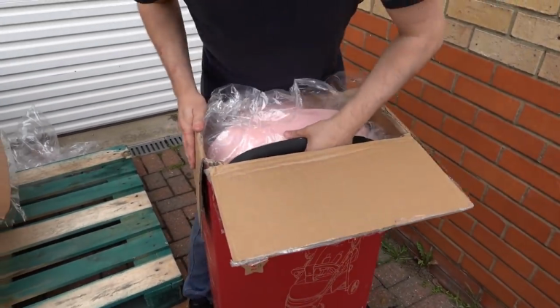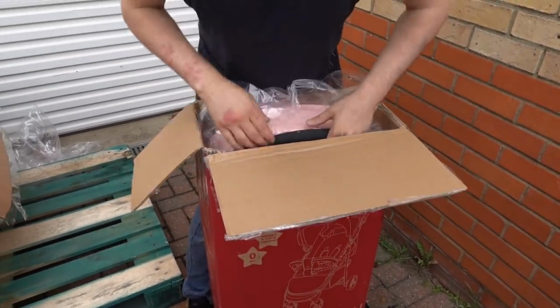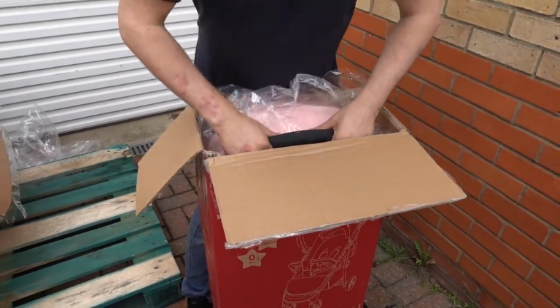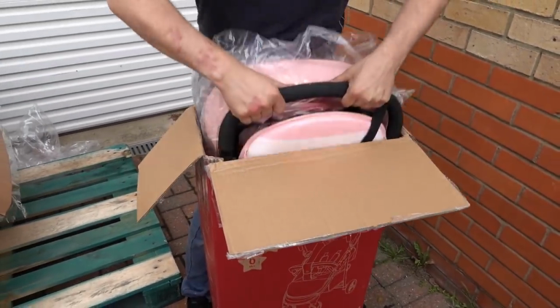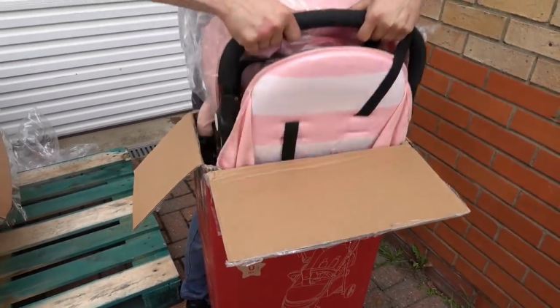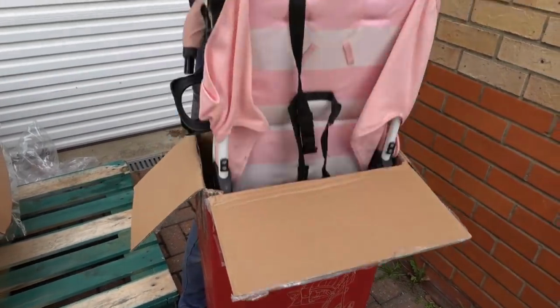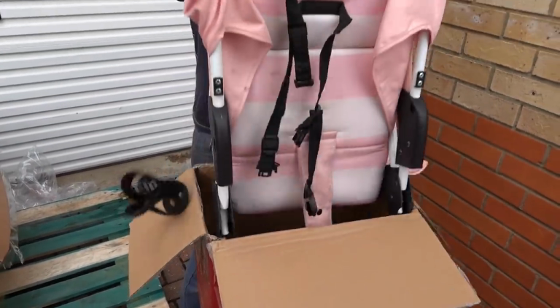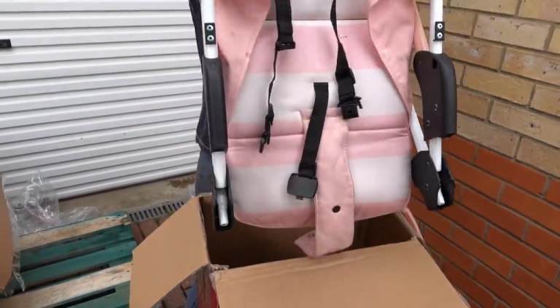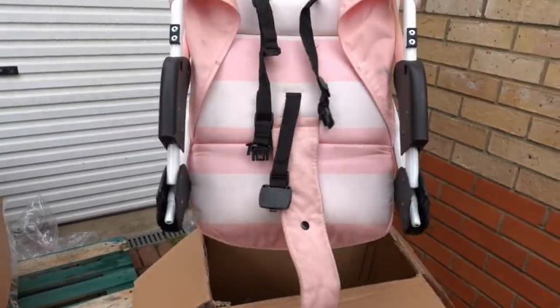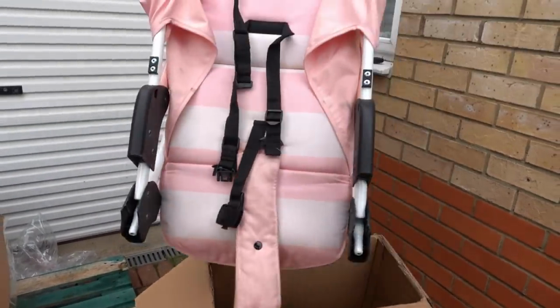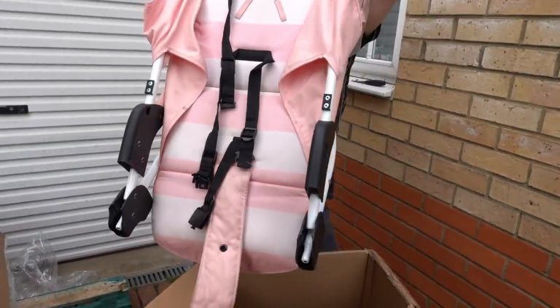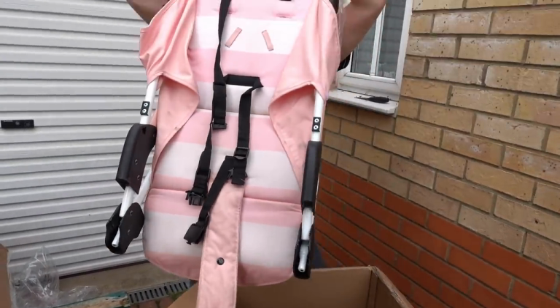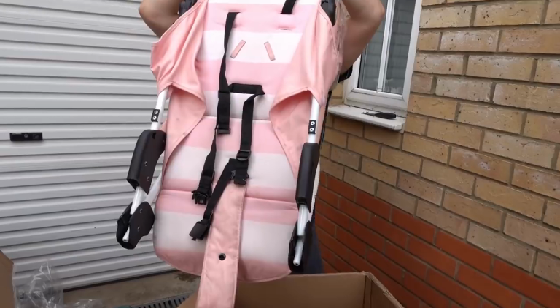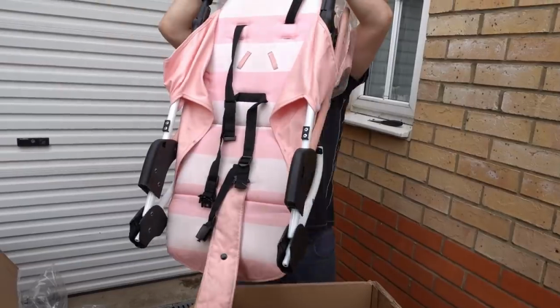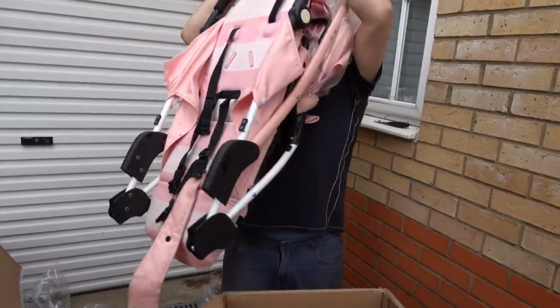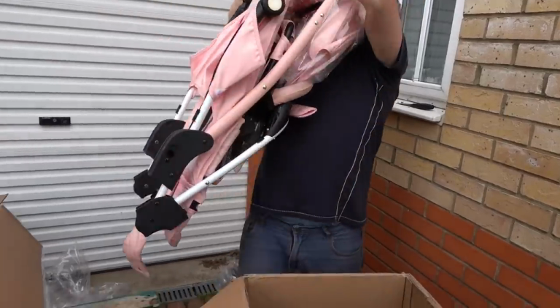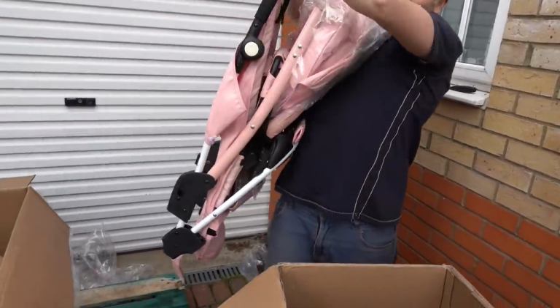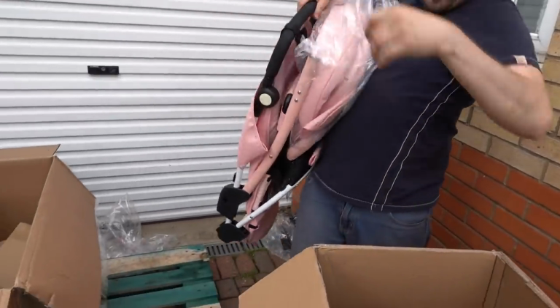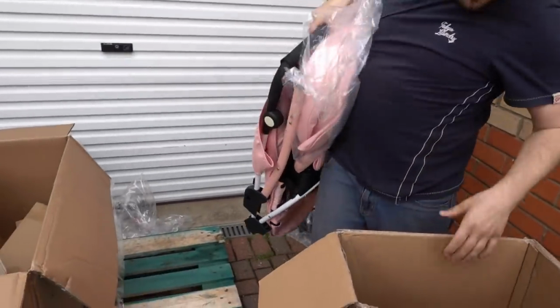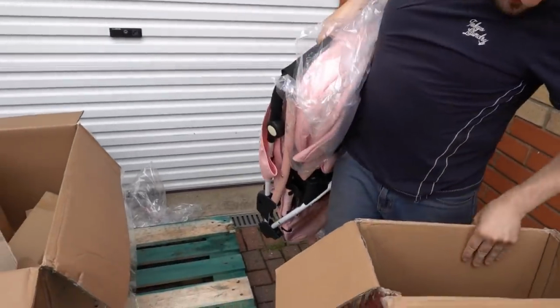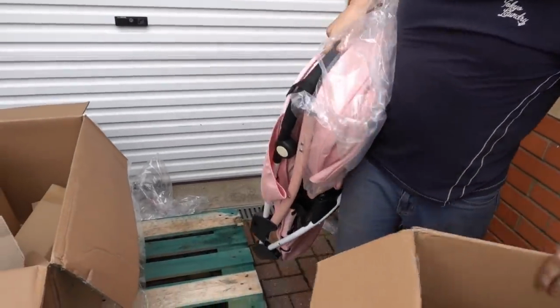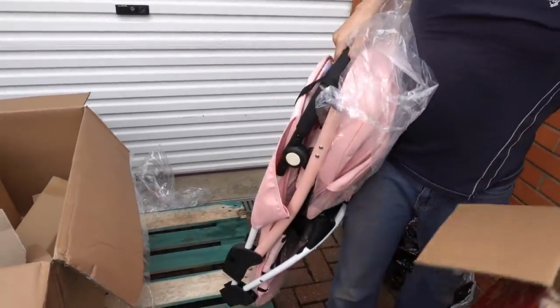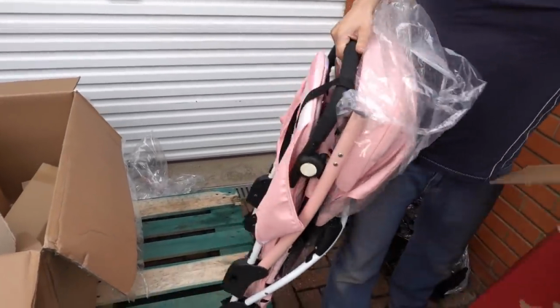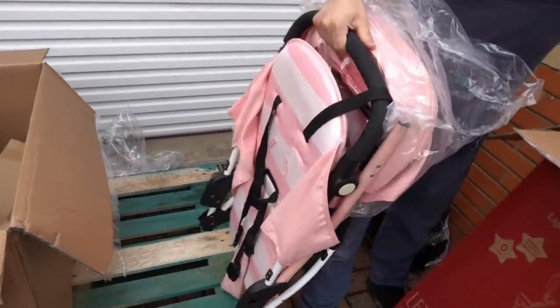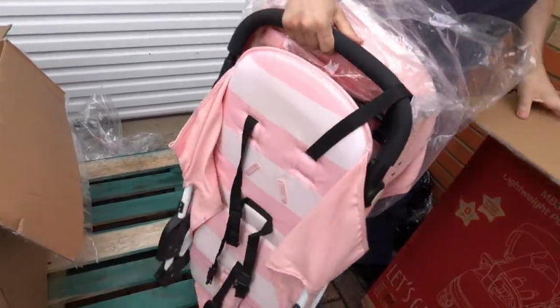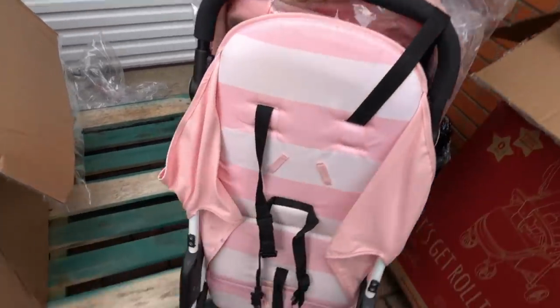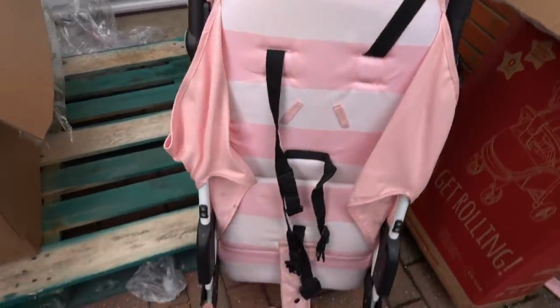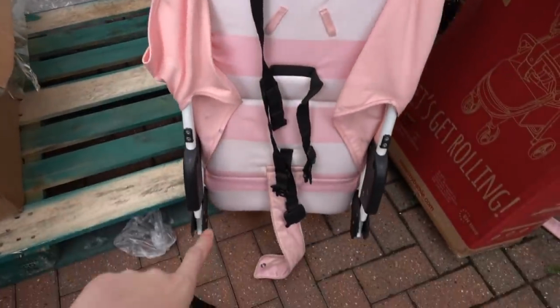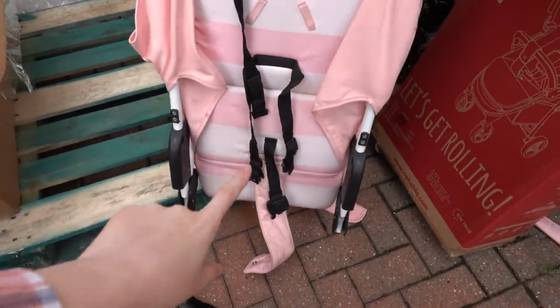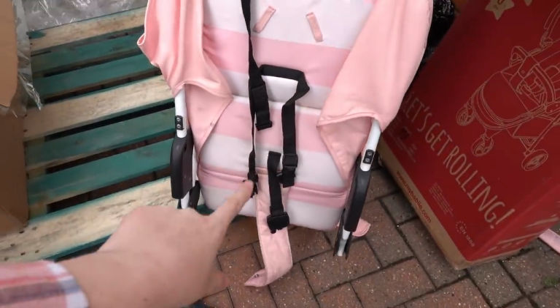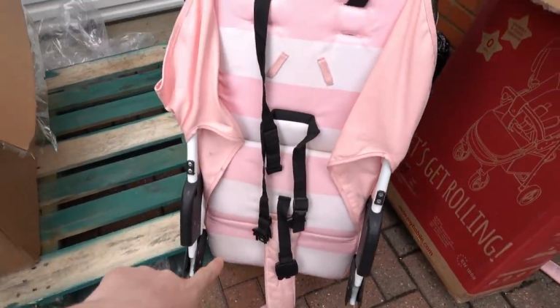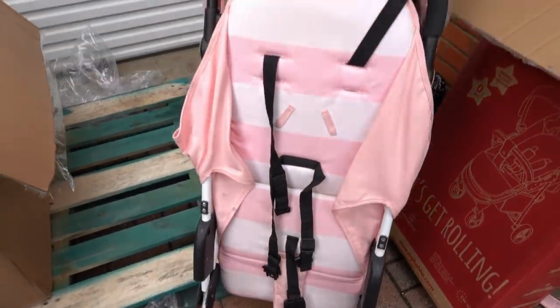Callum's mum asked us yesterday if we had a spare pushchair. It looks quite promising but it does have some marks on it.